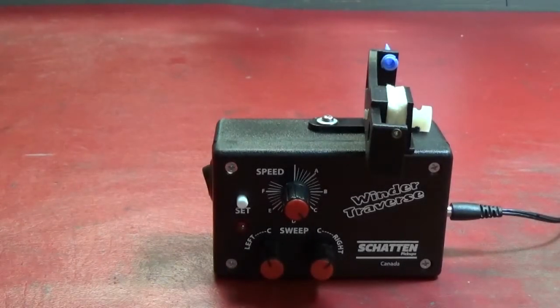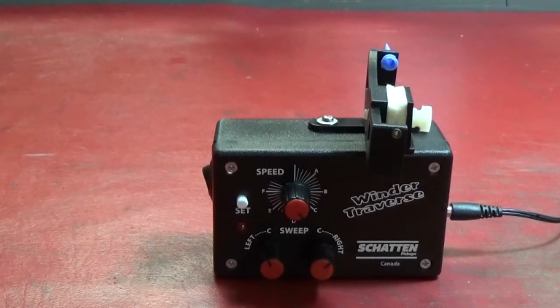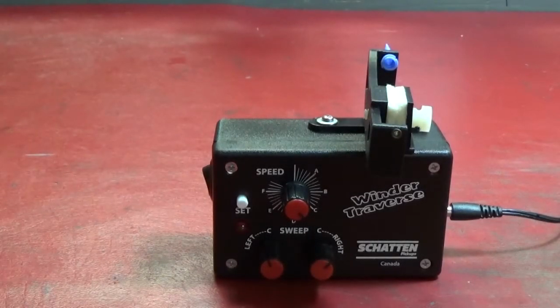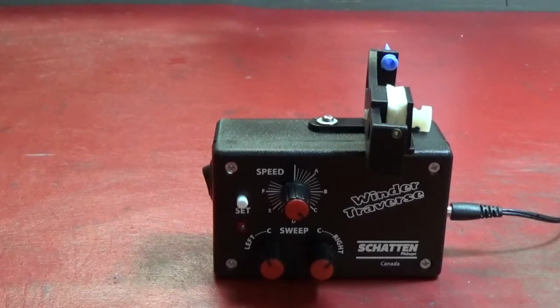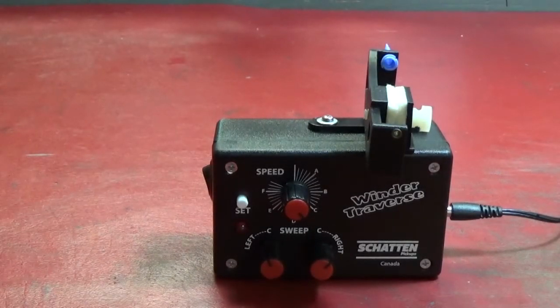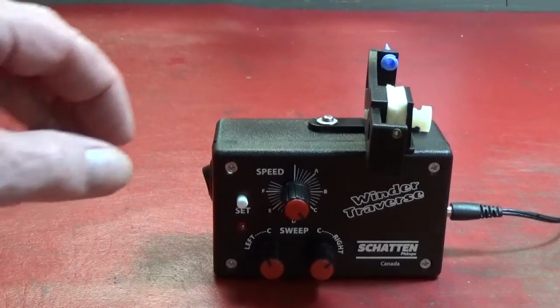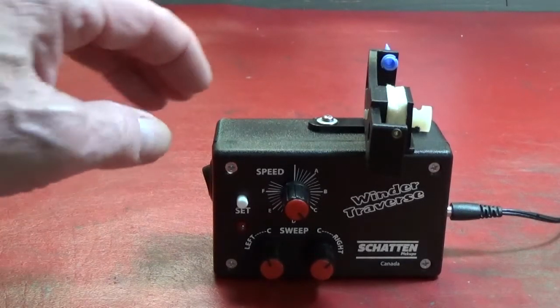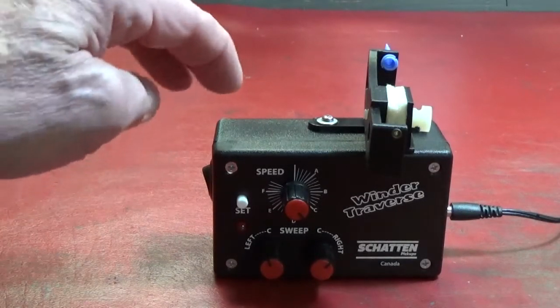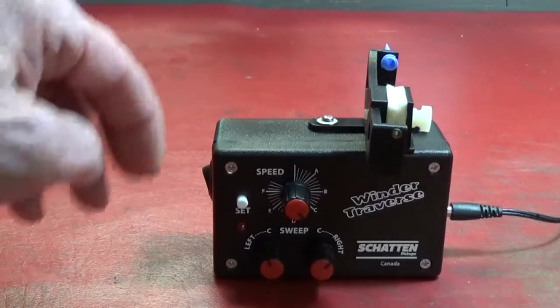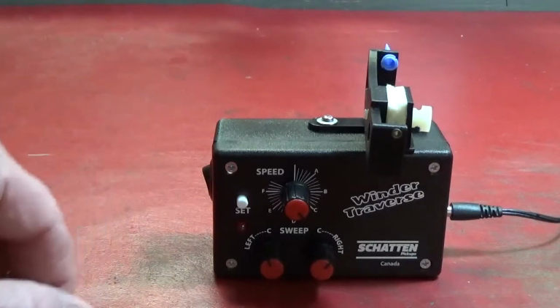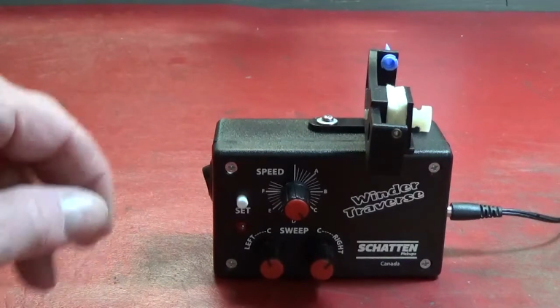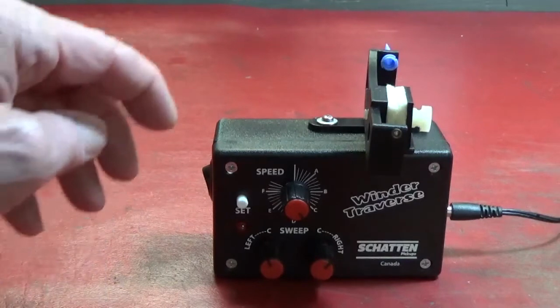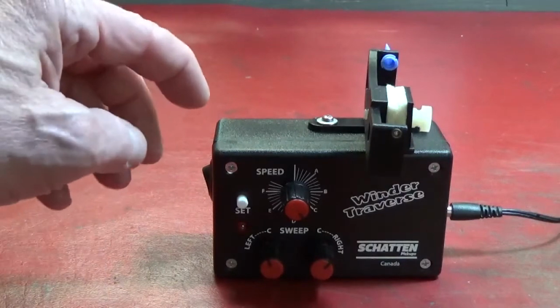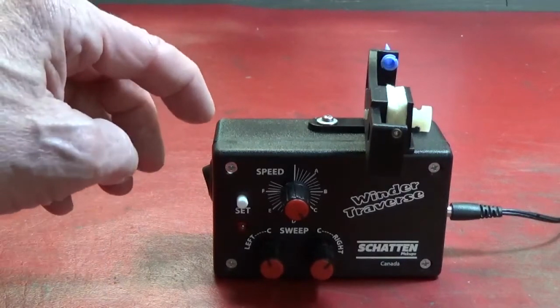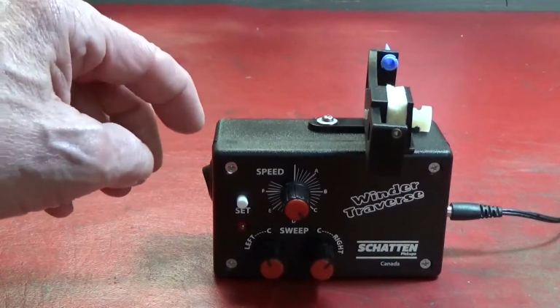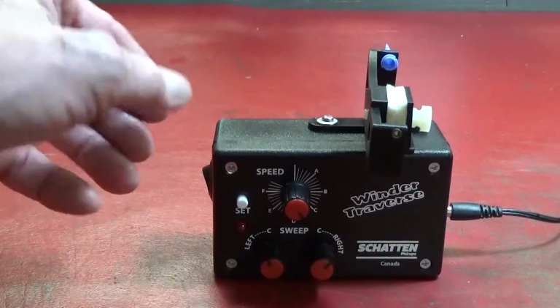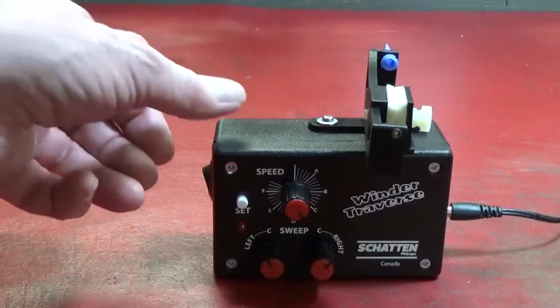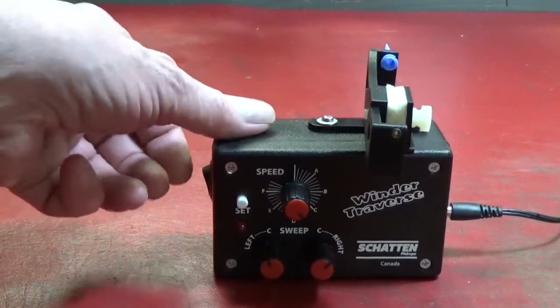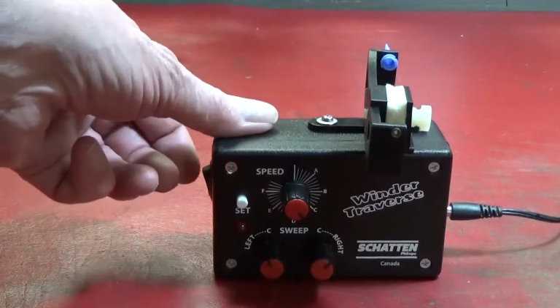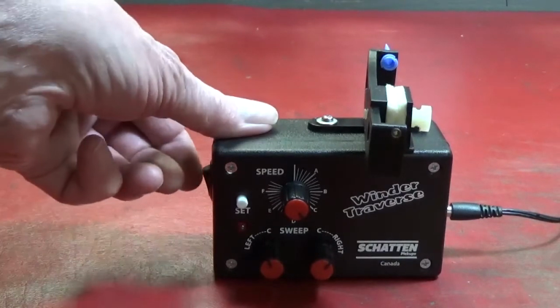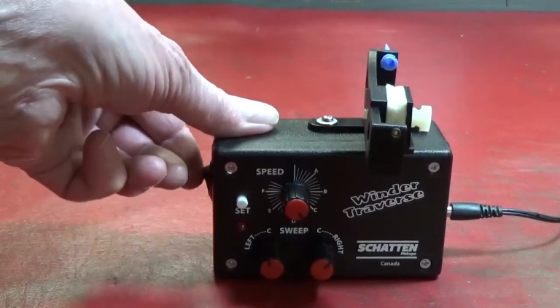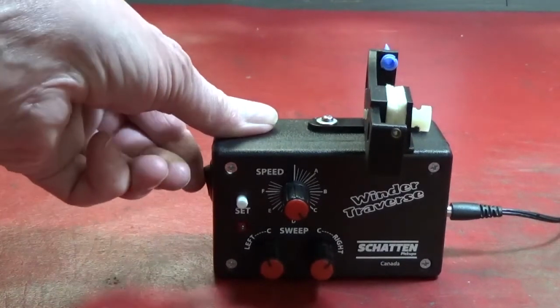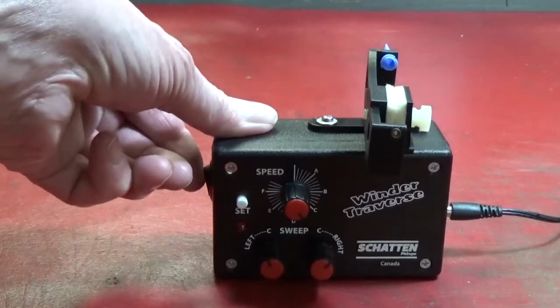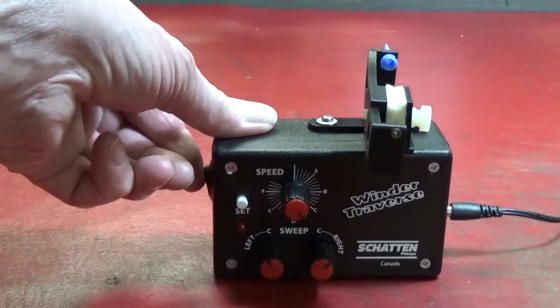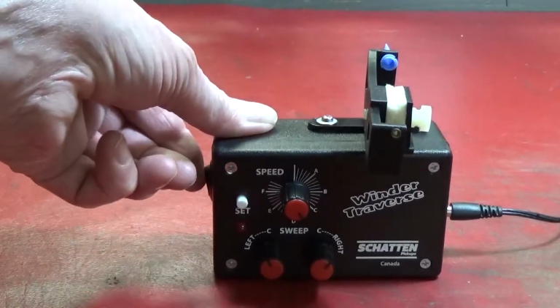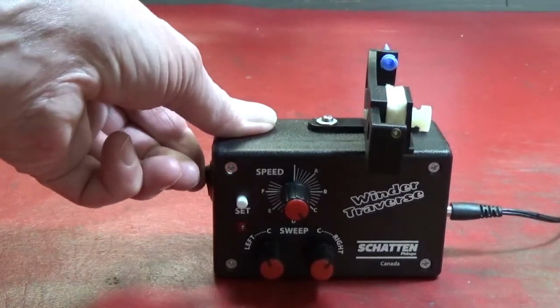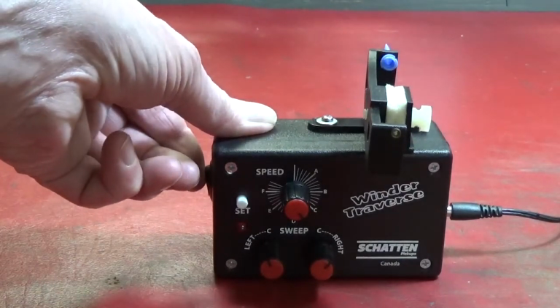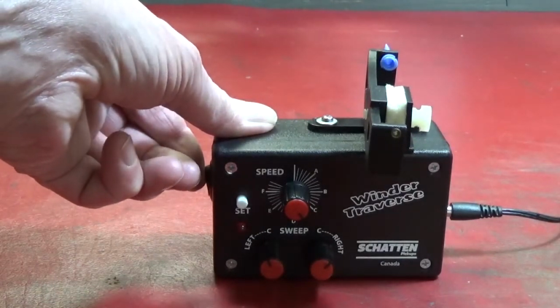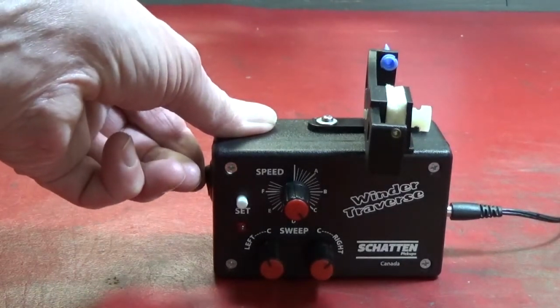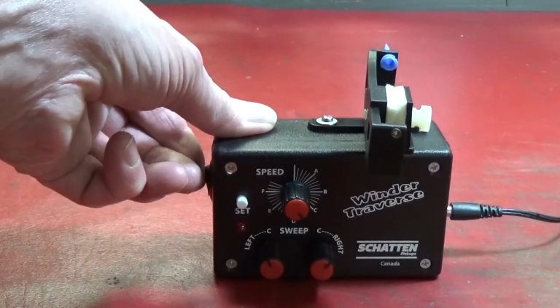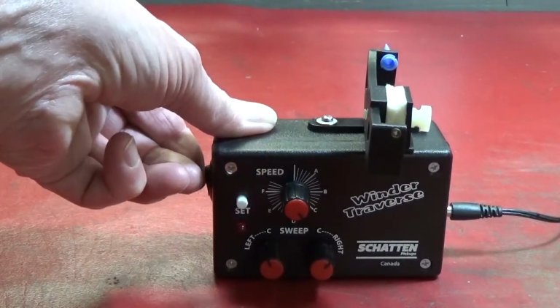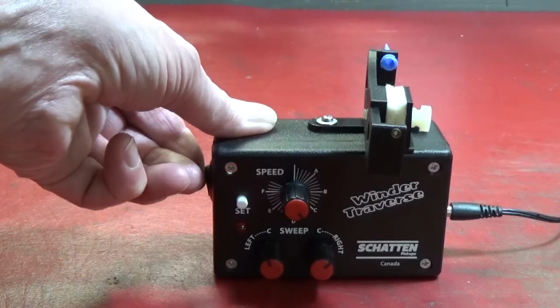This is the Winder Traverse from Shatton Design. When we first turn the unit on, it'll cycle left to right.